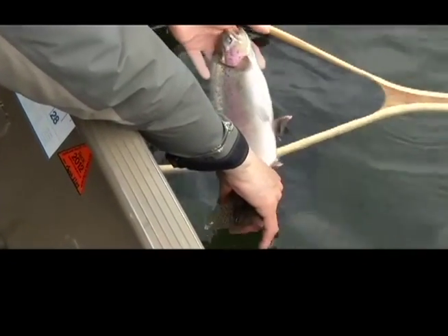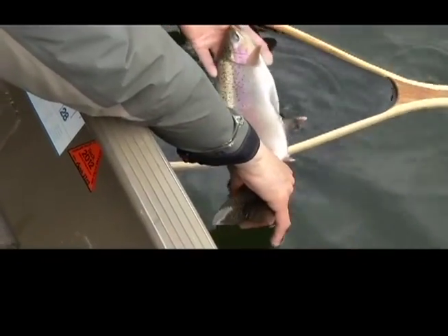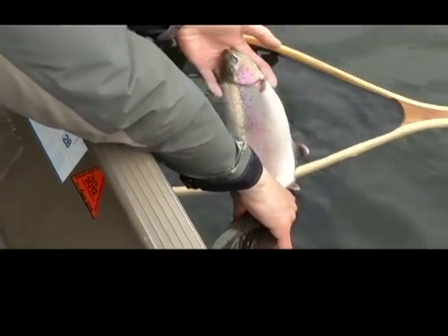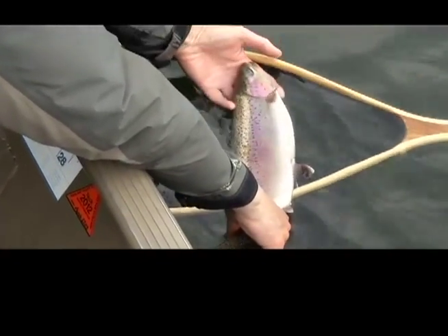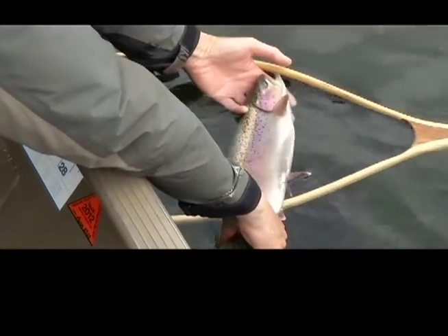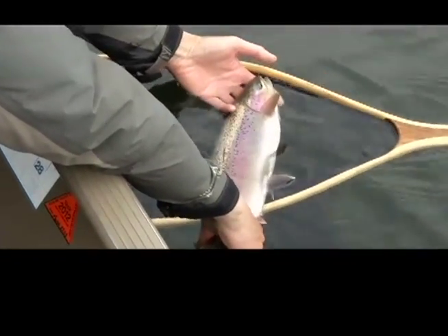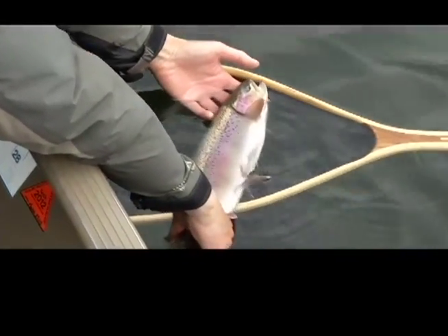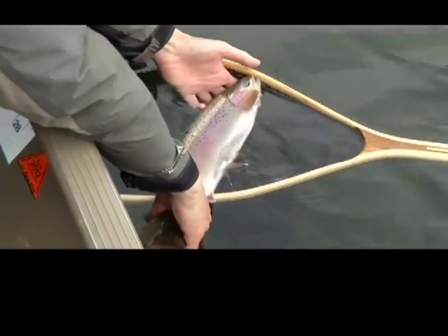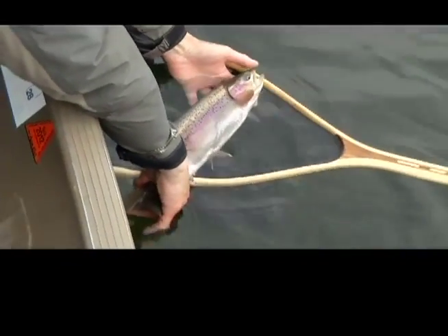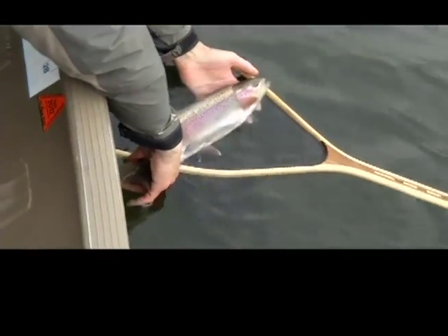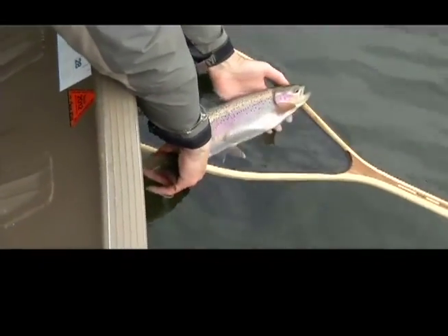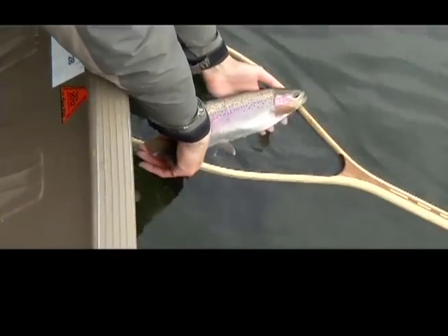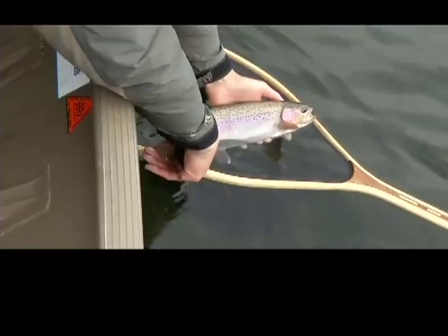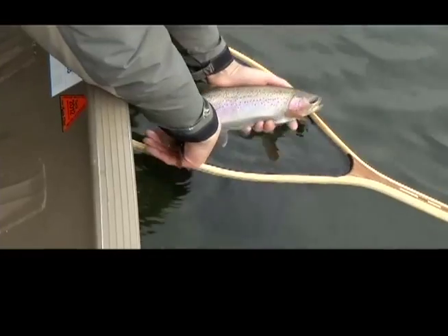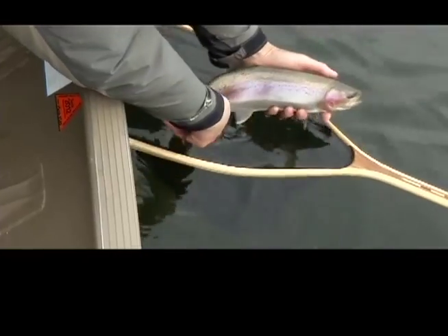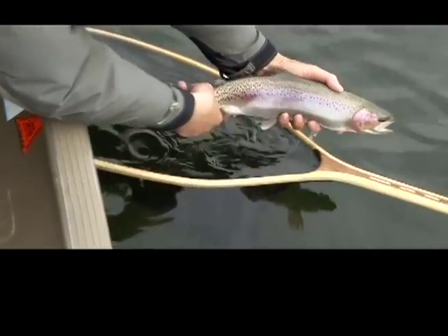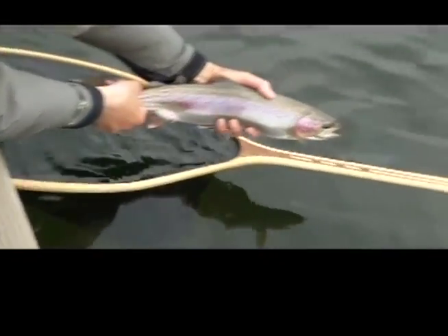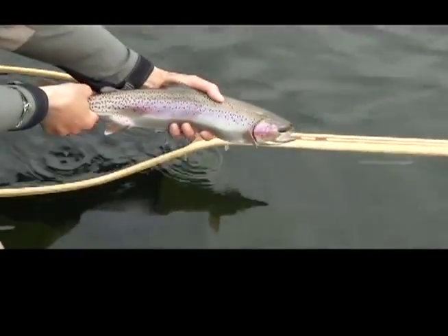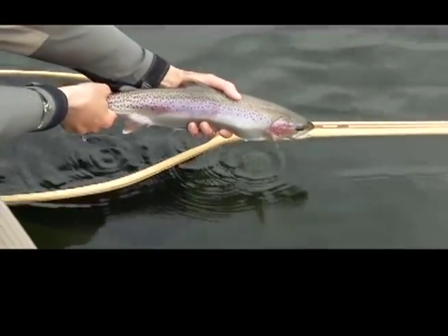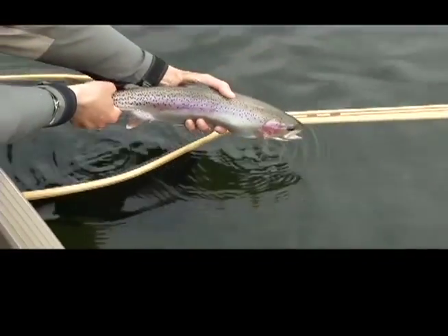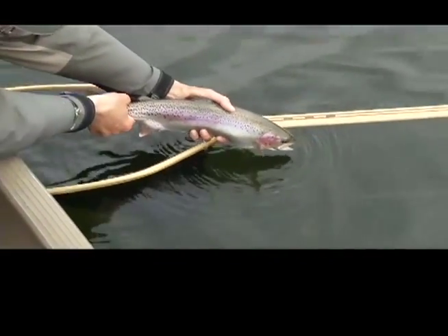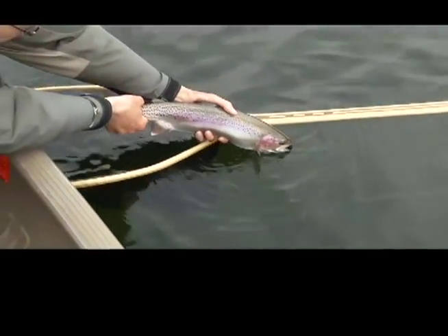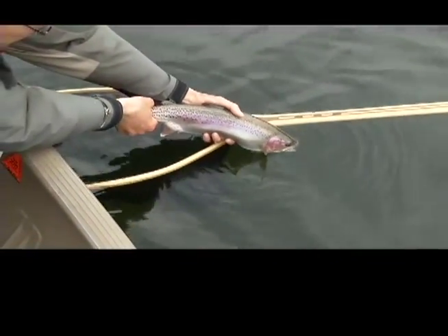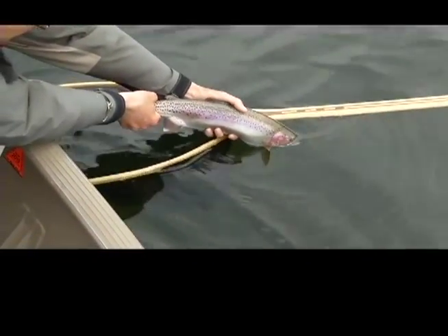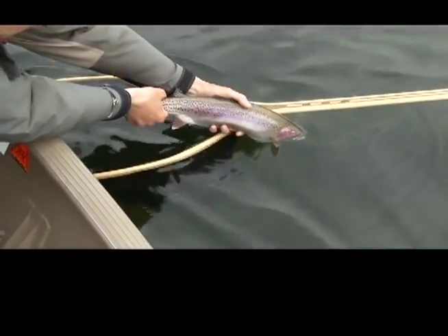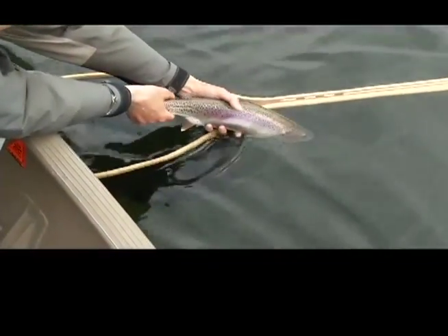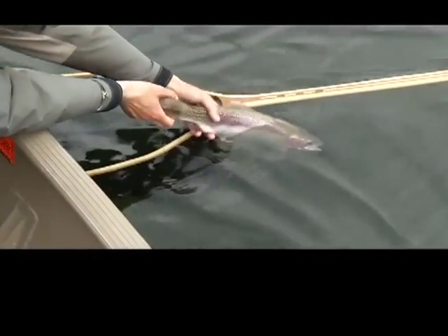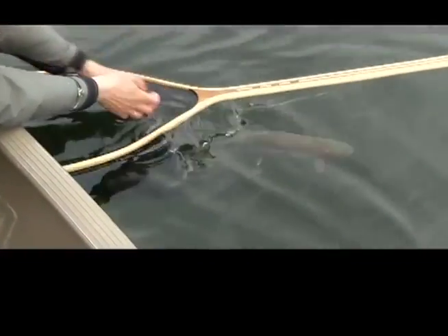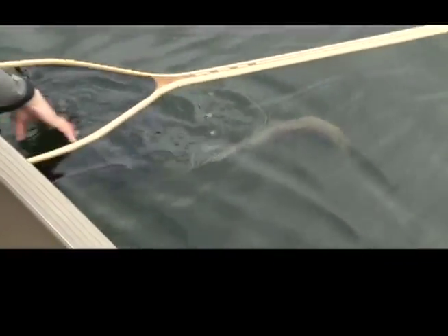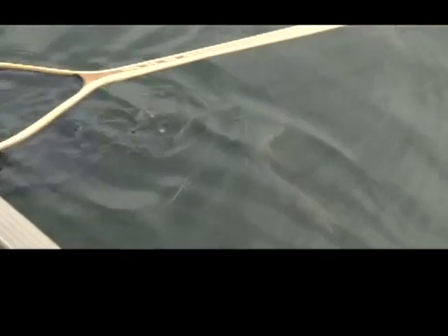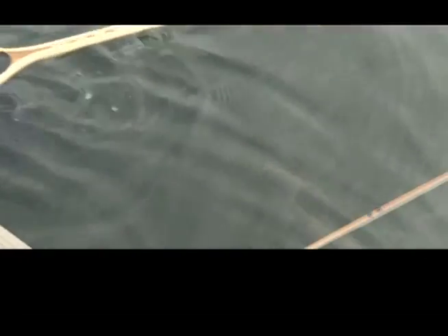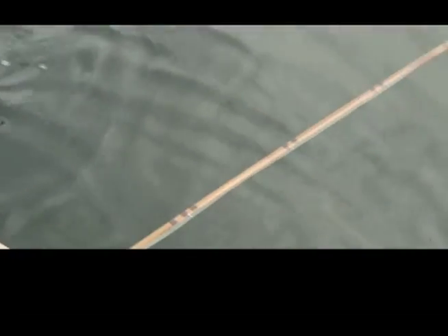These fish, as Brian says, are going to go spawn. We'd rather let them go spawn. Their eating quality really isn't great anyway — you'd be disappointed if you took a fish like that home.